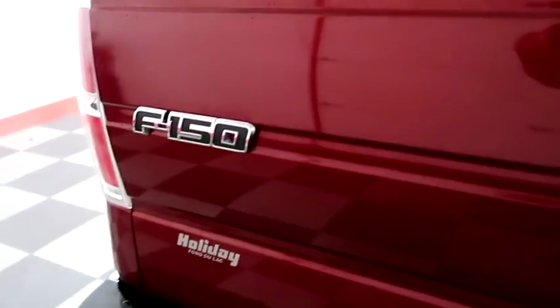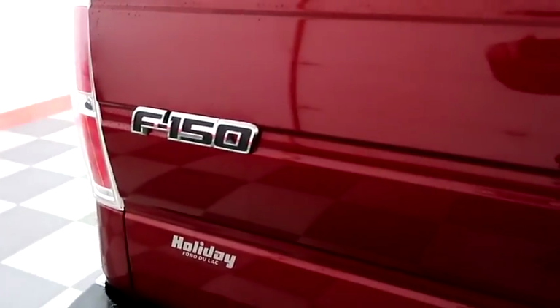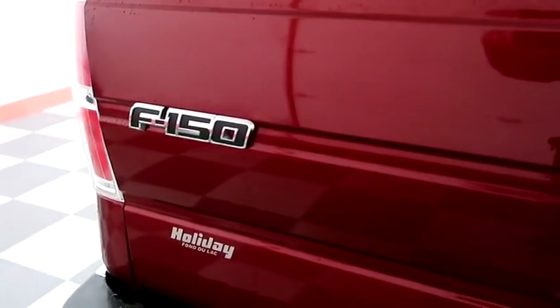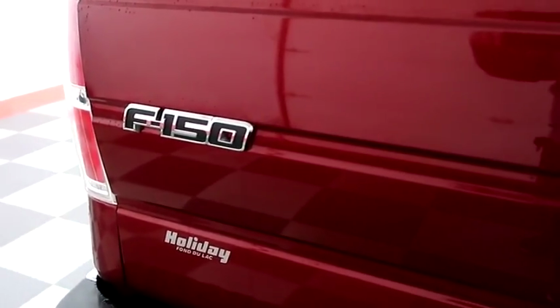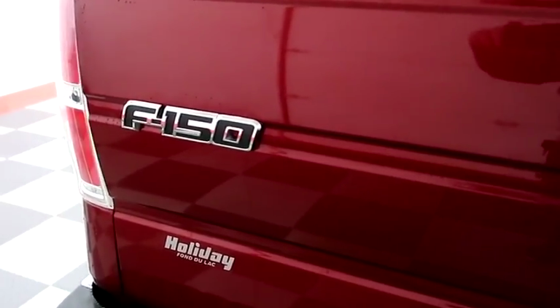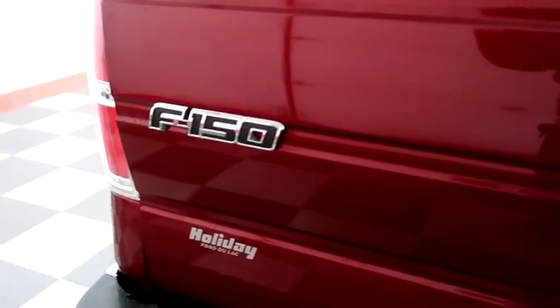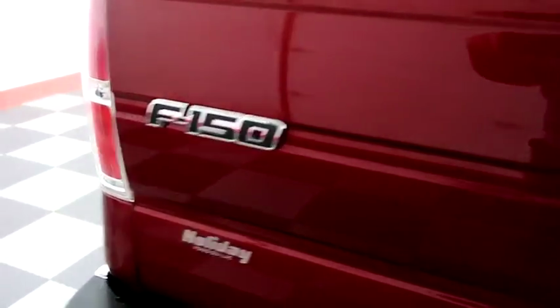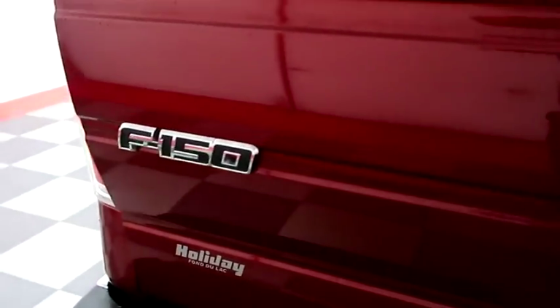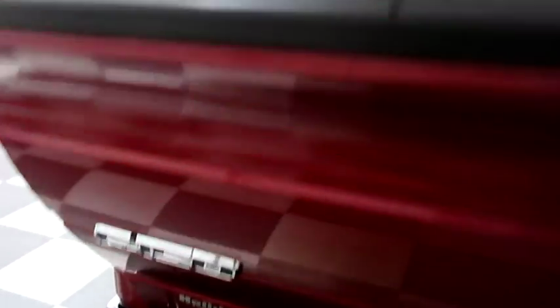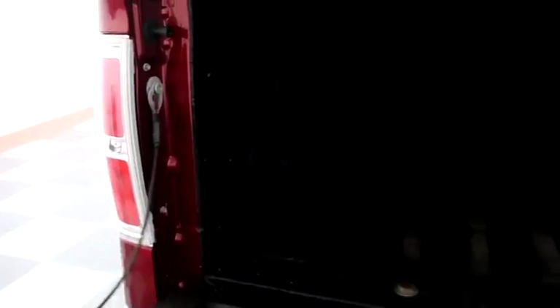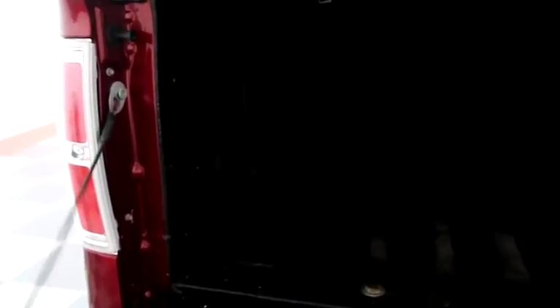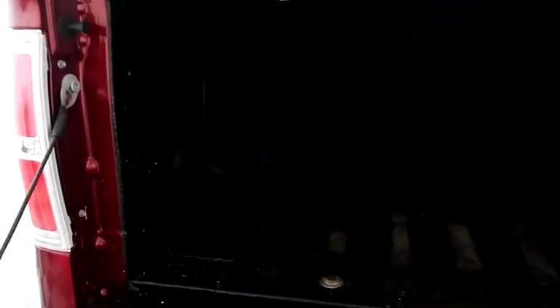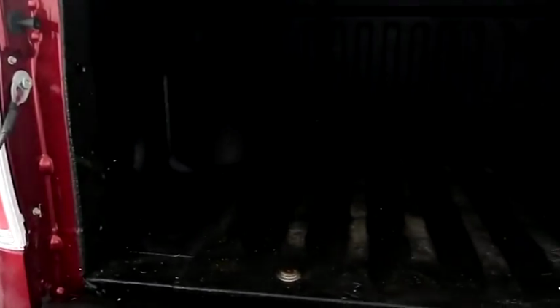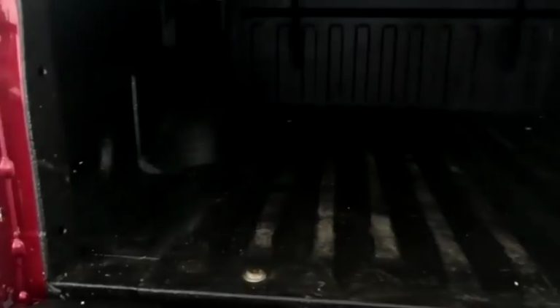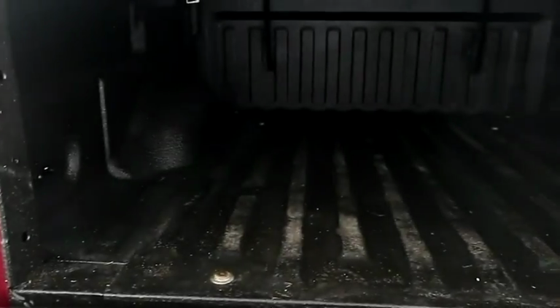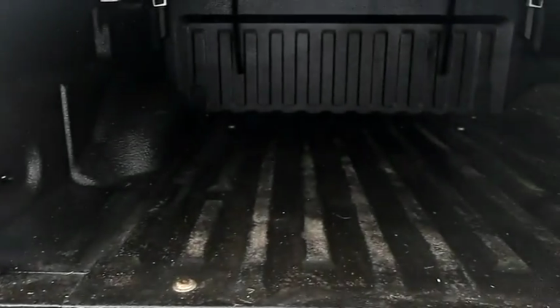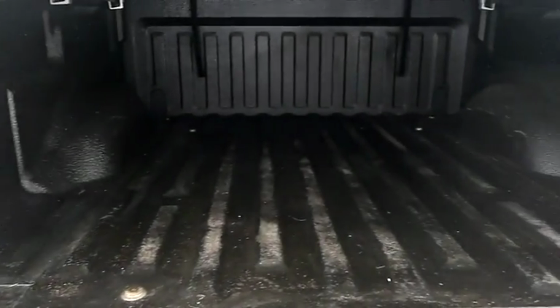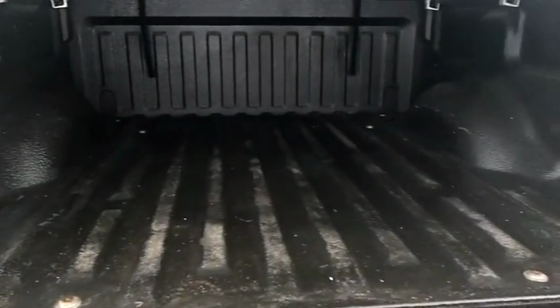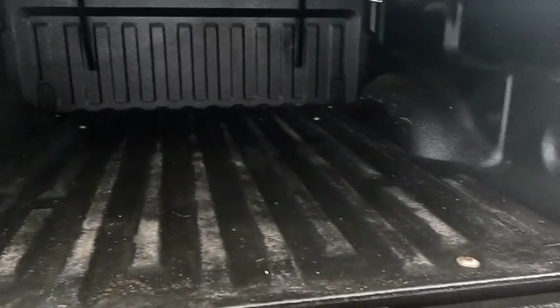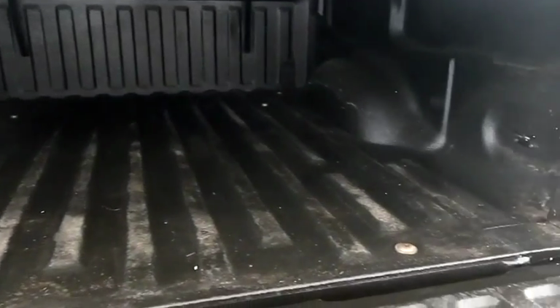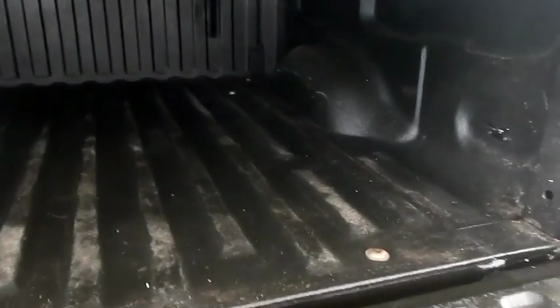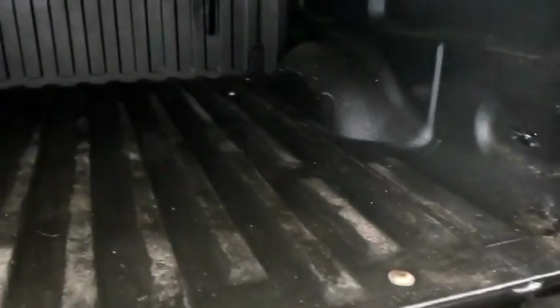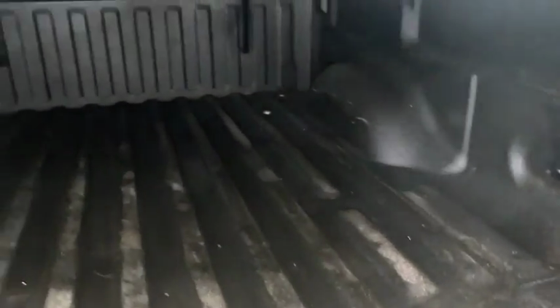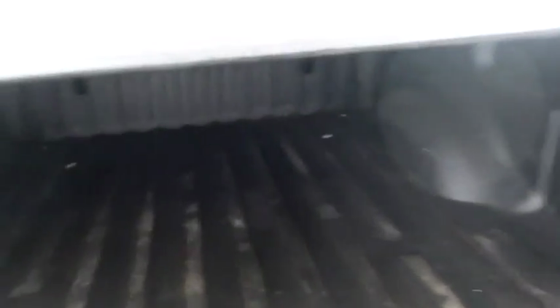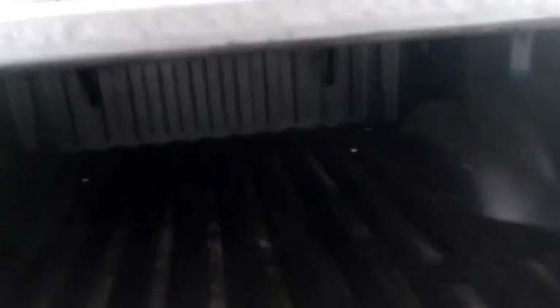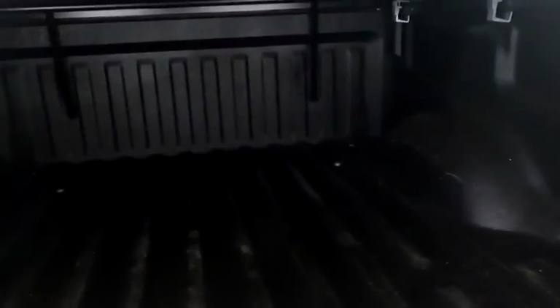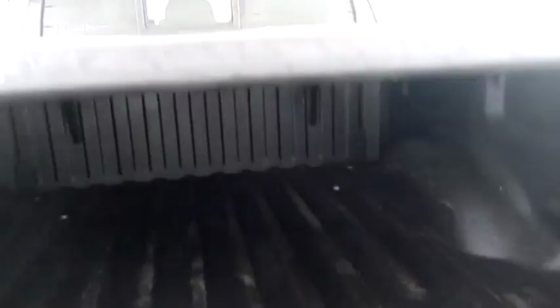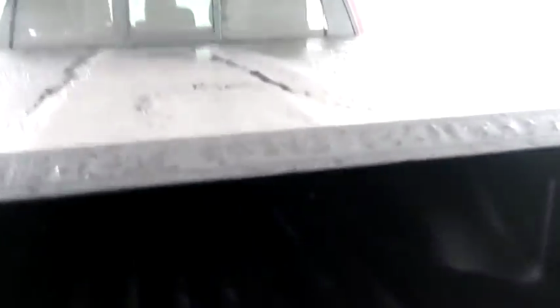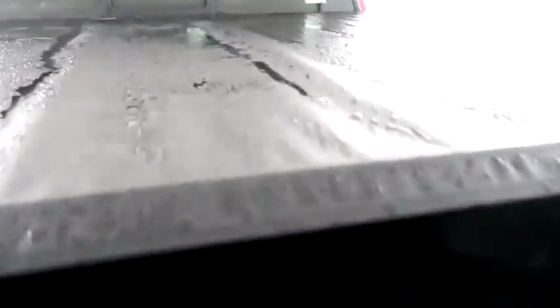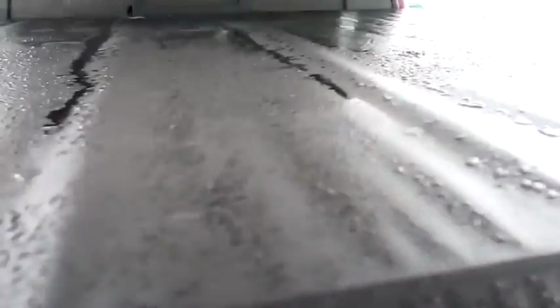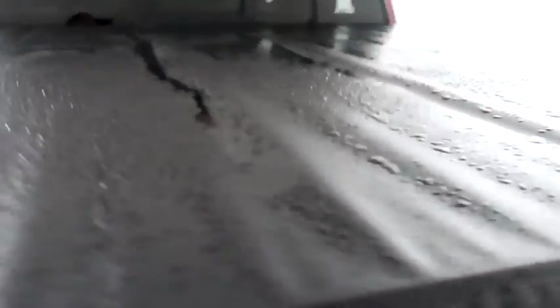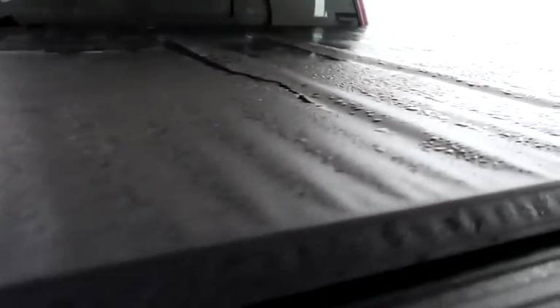Taking a look at the bed now. You have a spray-in bed liner. You also have the soft cover on top — it's going to keep your bed nice and safe.